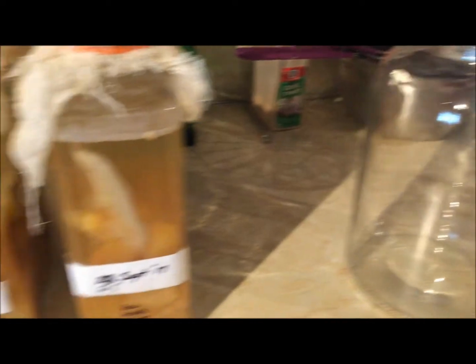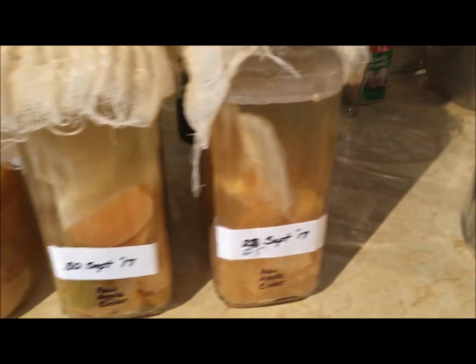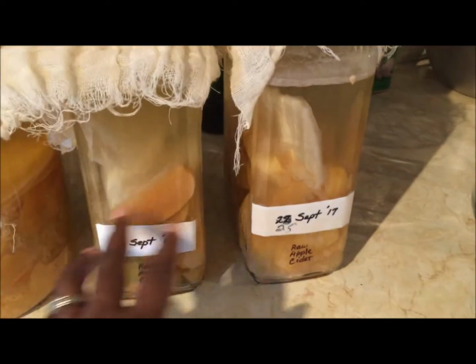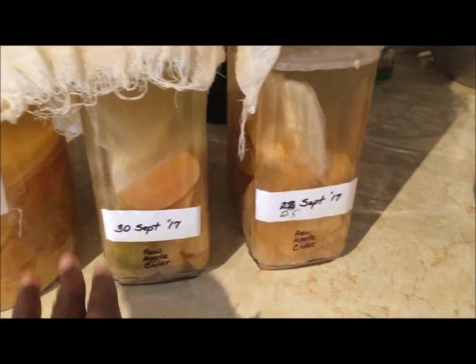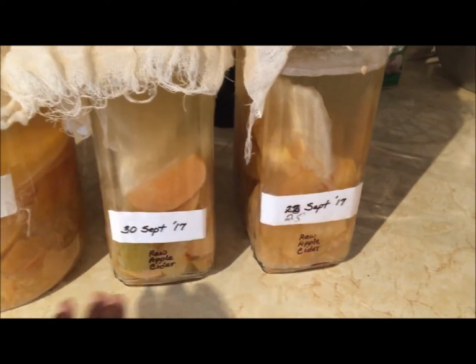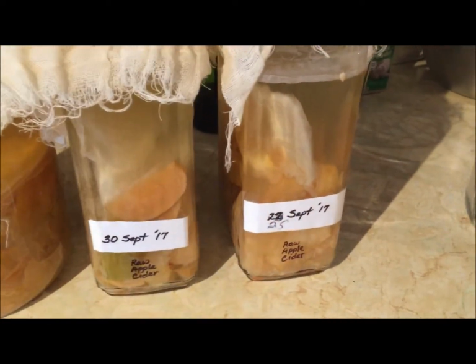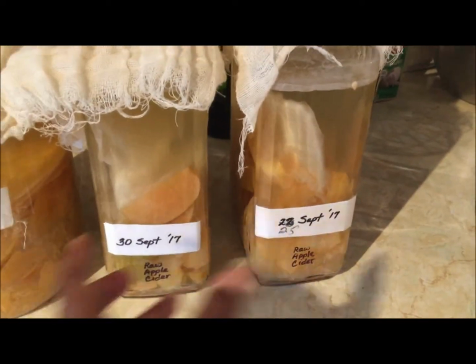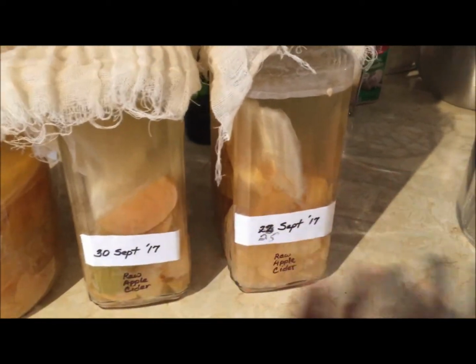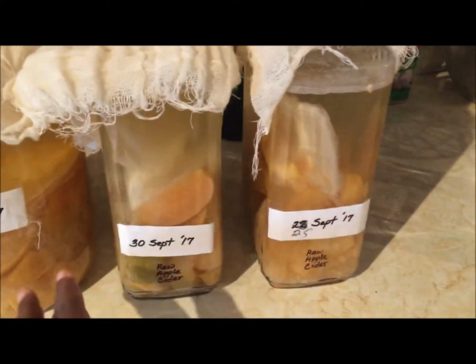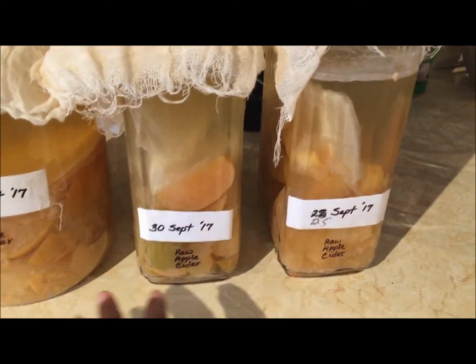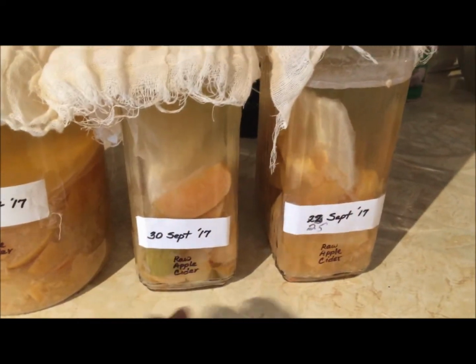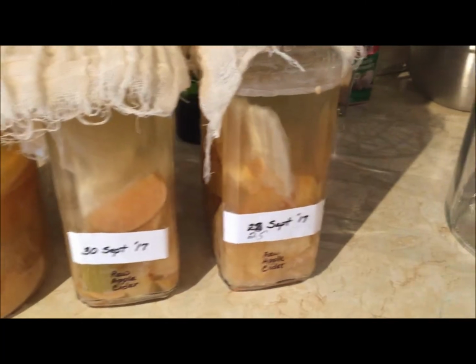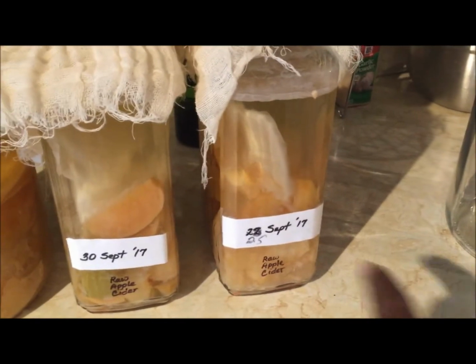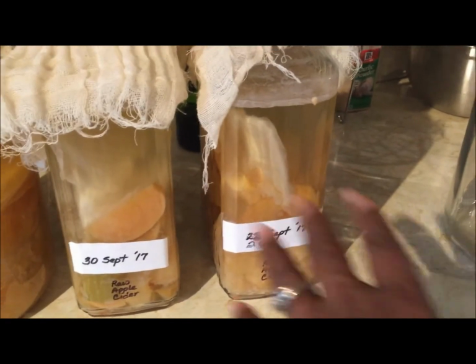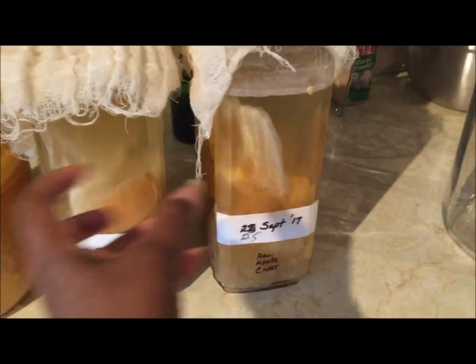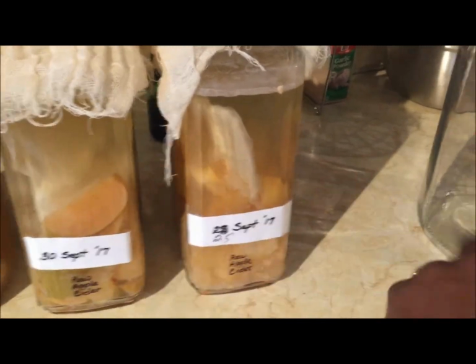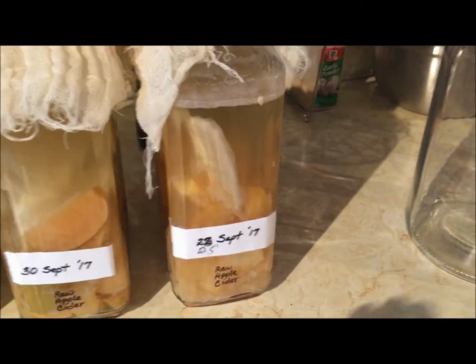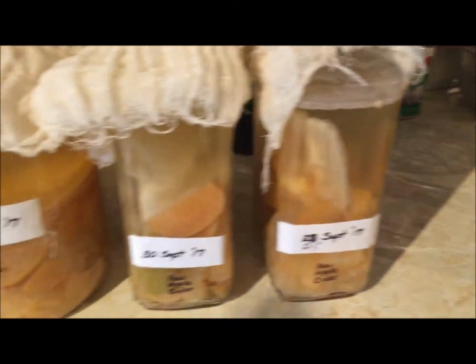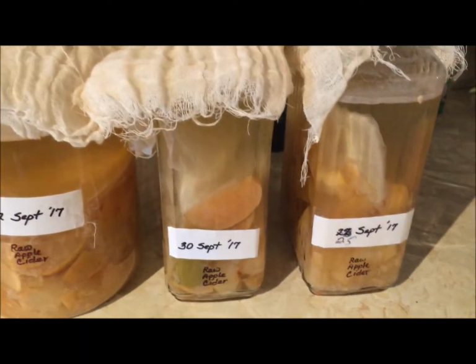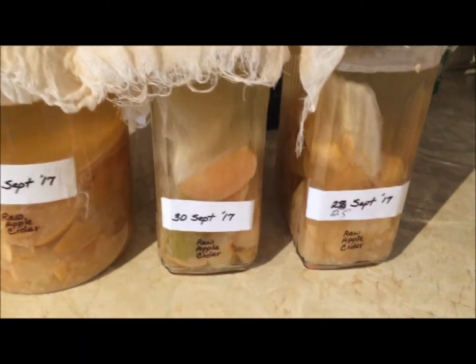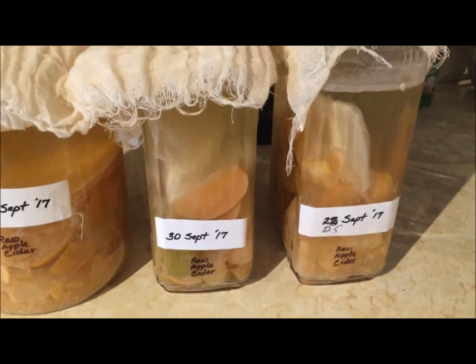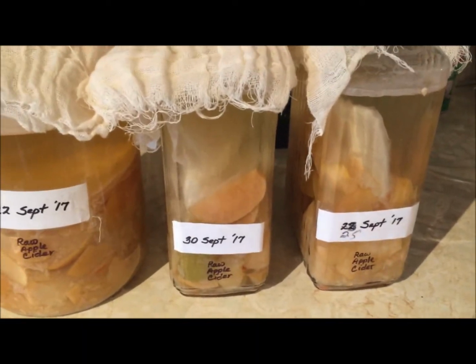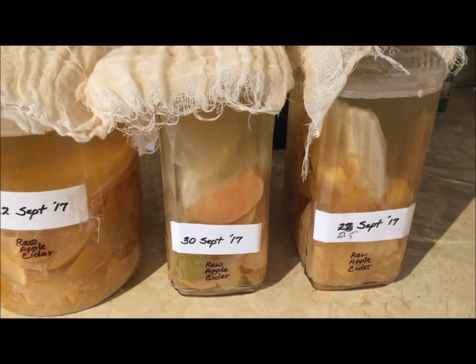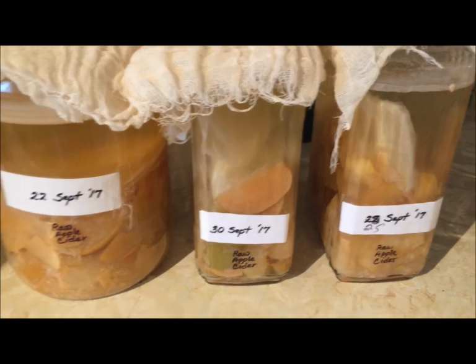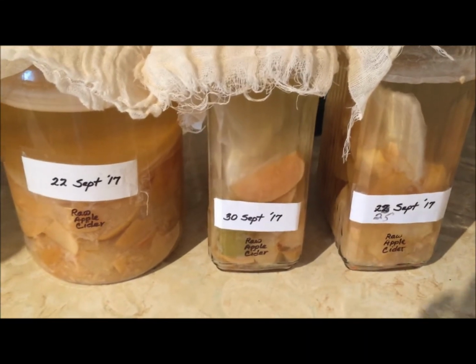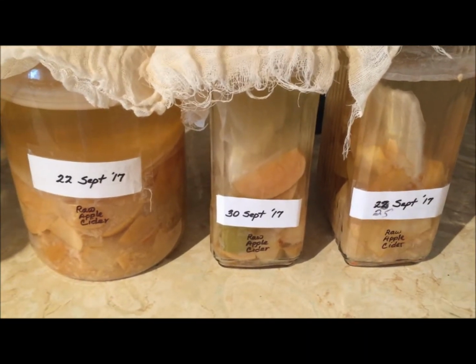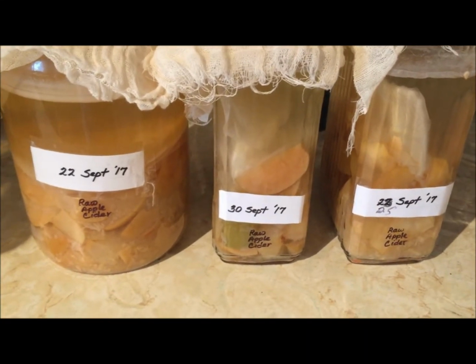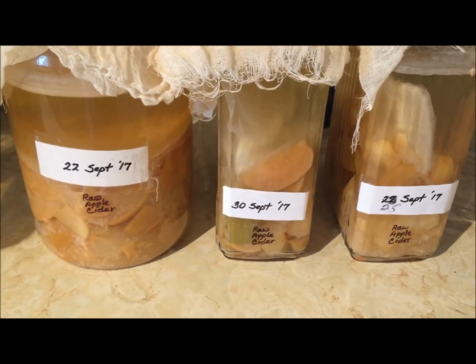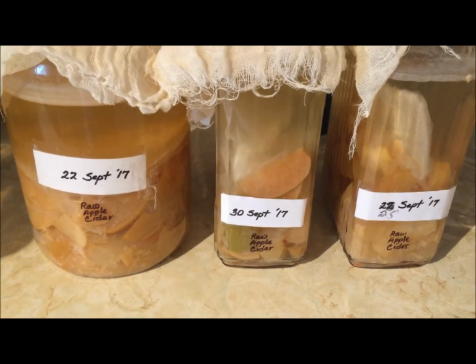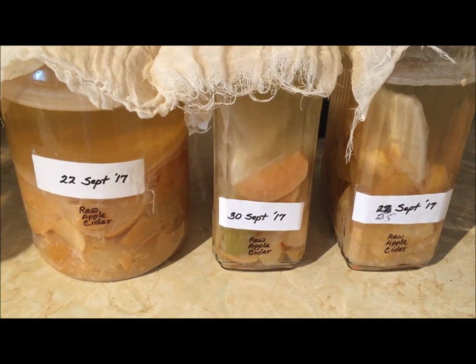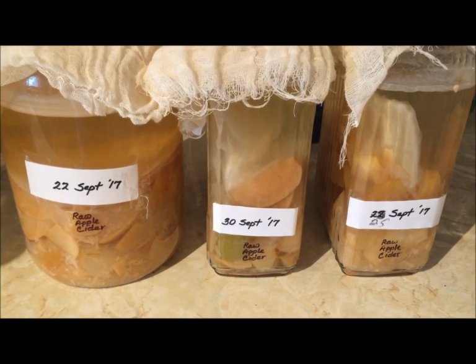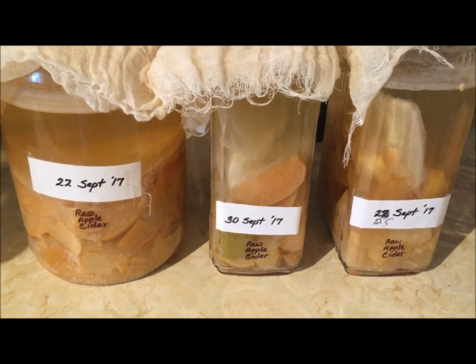I'm going to sterilize this jar, strain out the apples, pour the liquid, take the mother, put it in the jar, and then place it in a dark spot and let it sit for another eight weeks. Then we'll give an update on that.